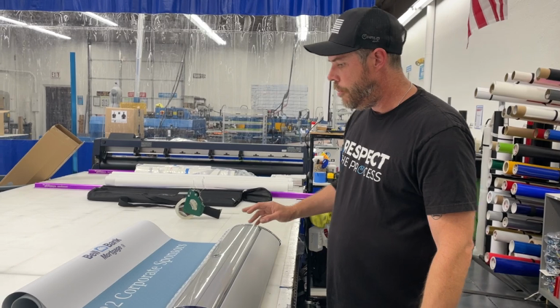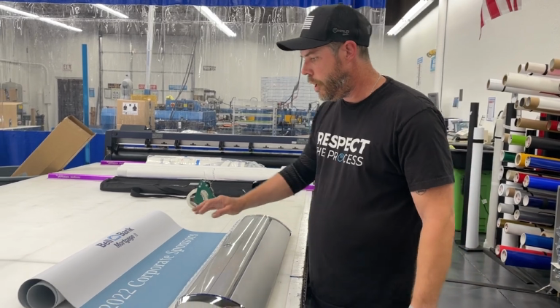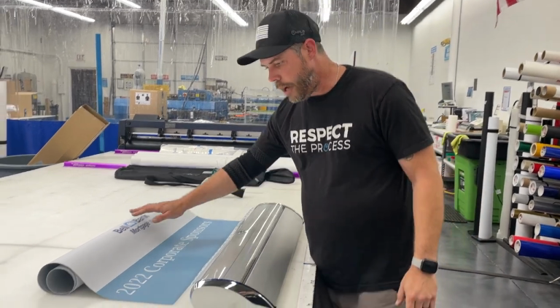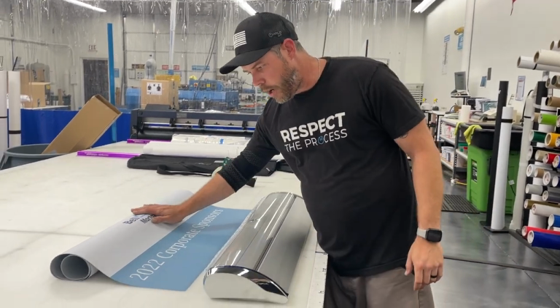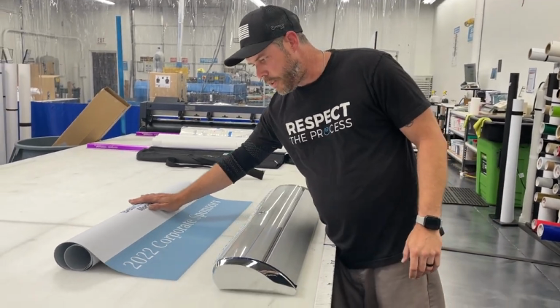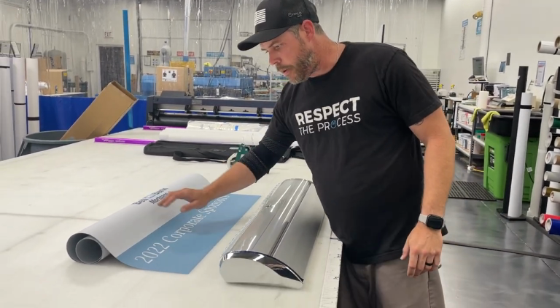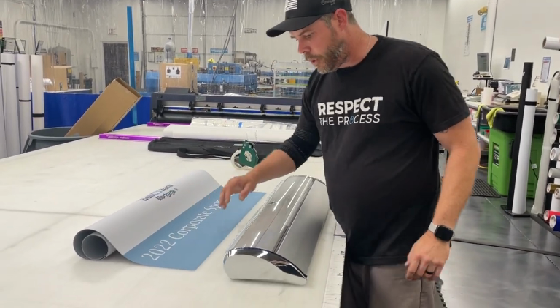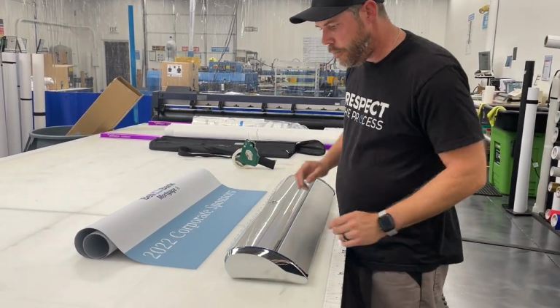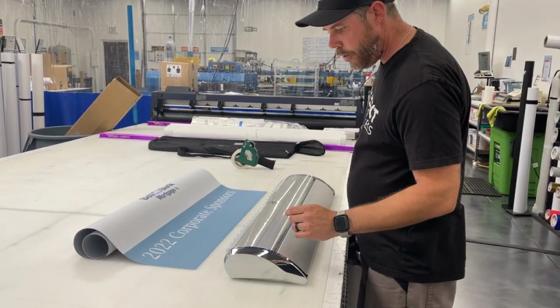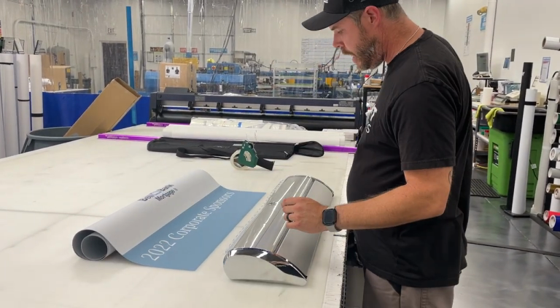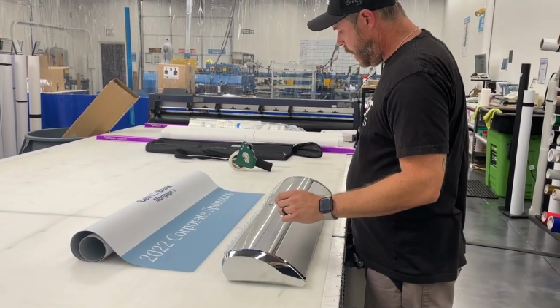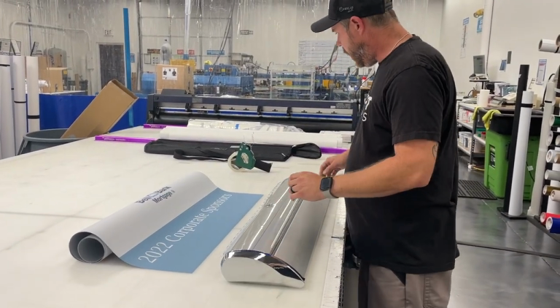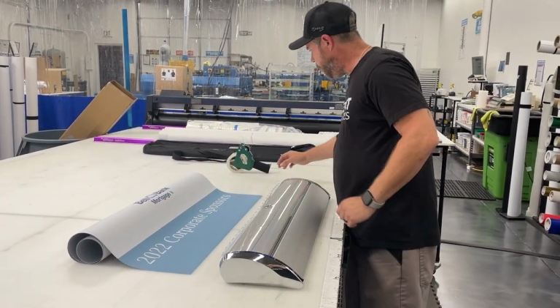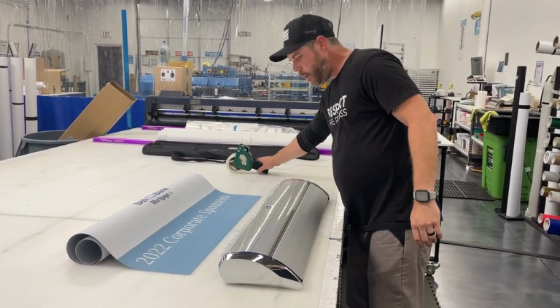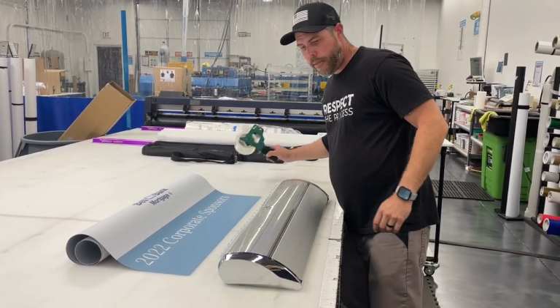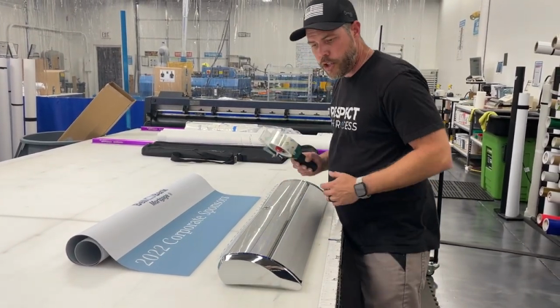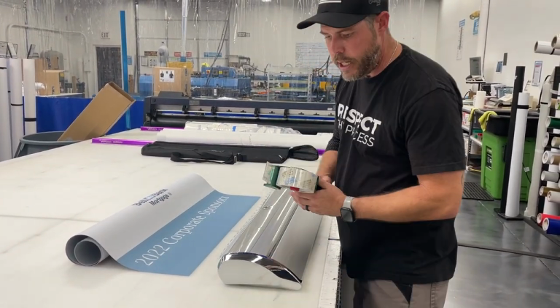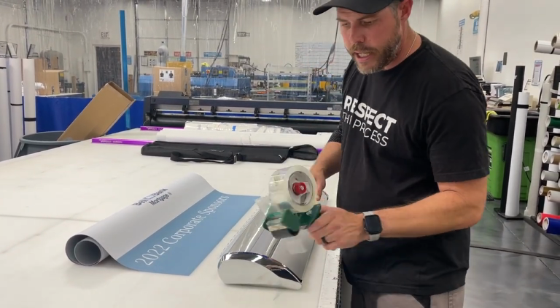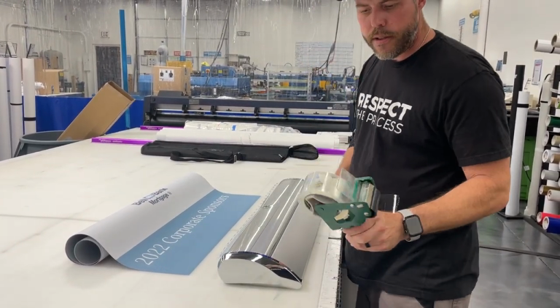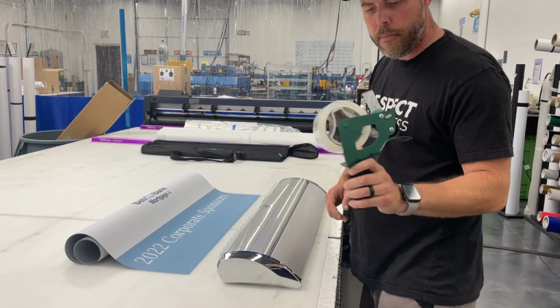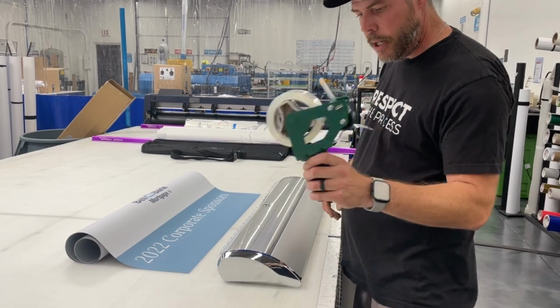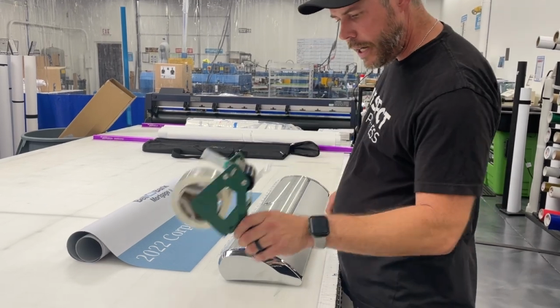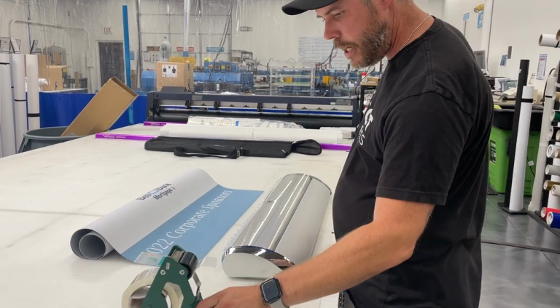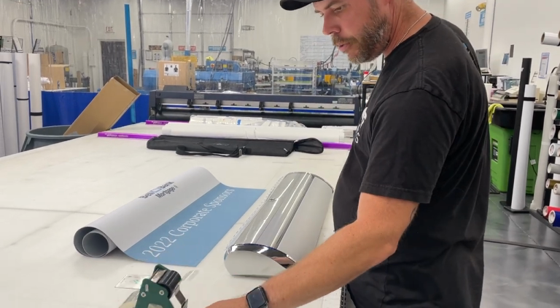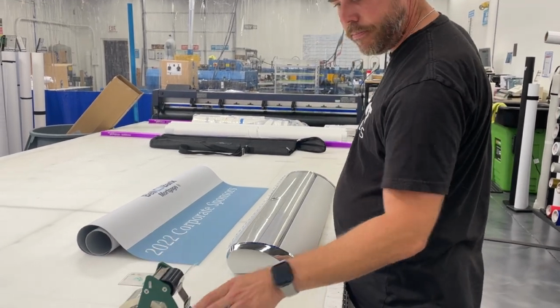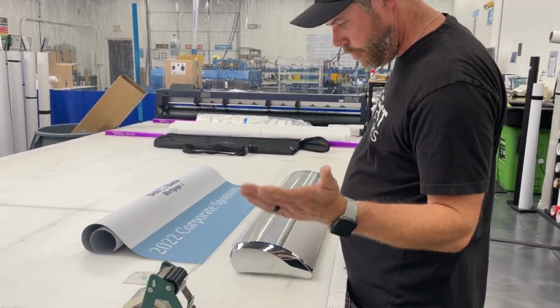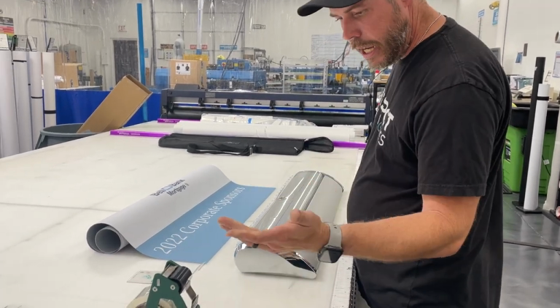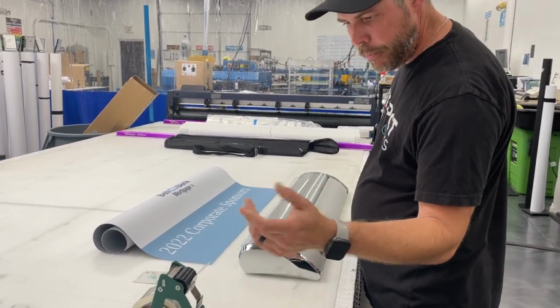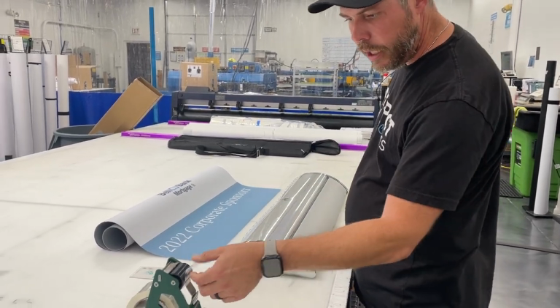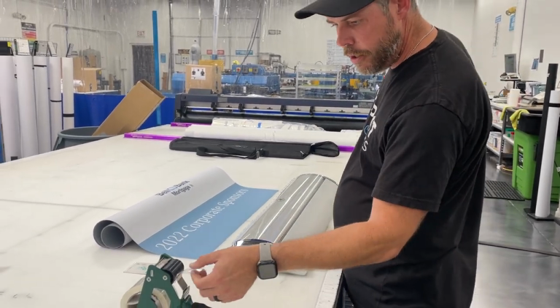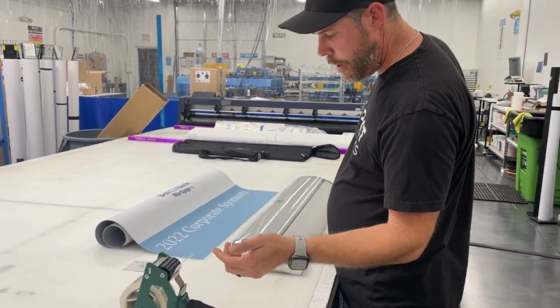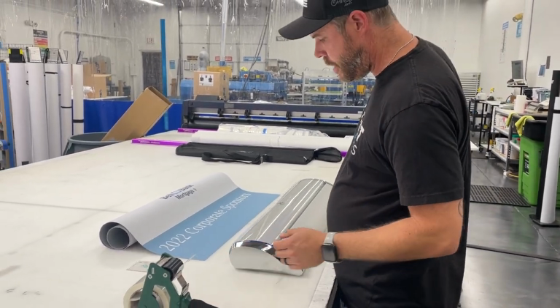So here we have our graphic that's been fully trimmed out already. One of the things that you're going to need is some packing tape, or tape, but I like to use the packing tape.